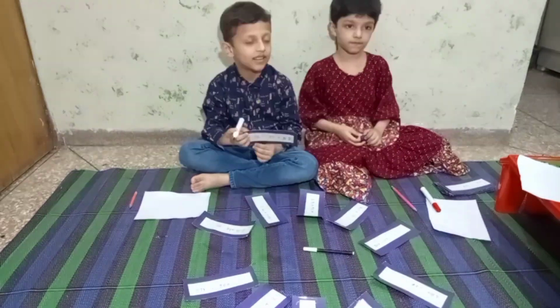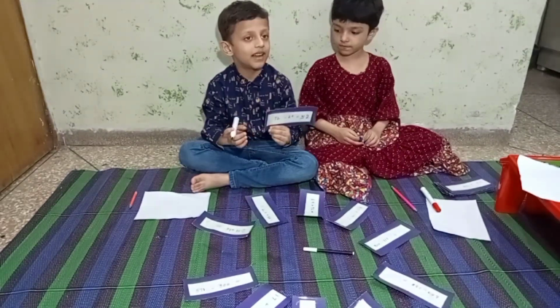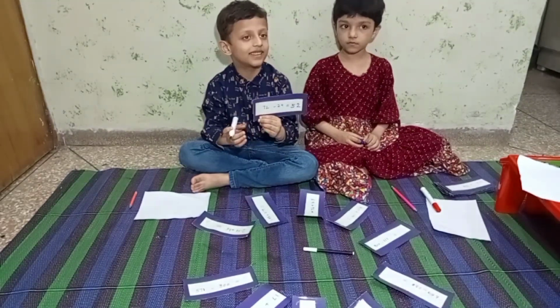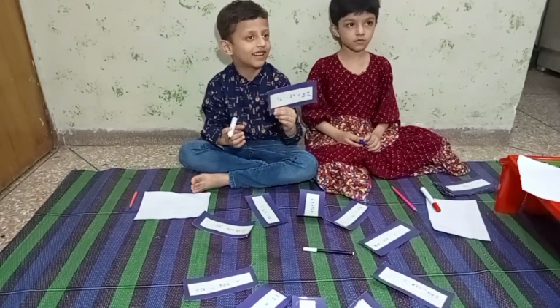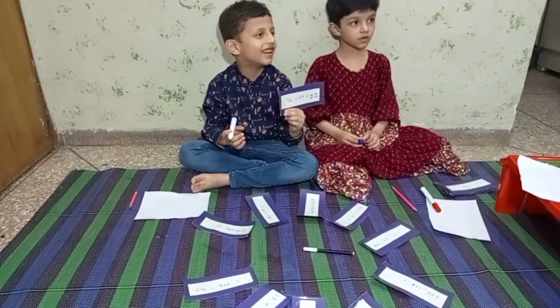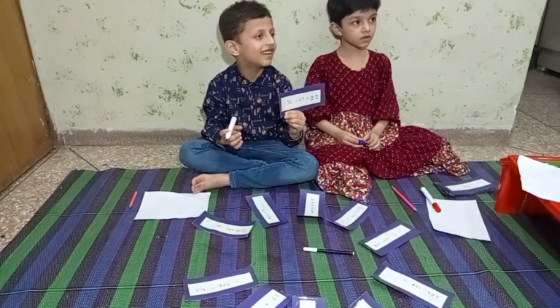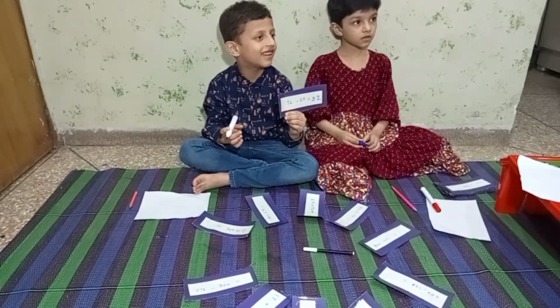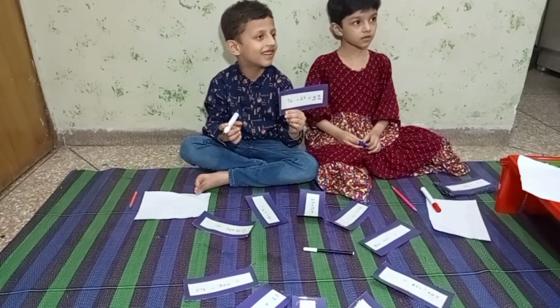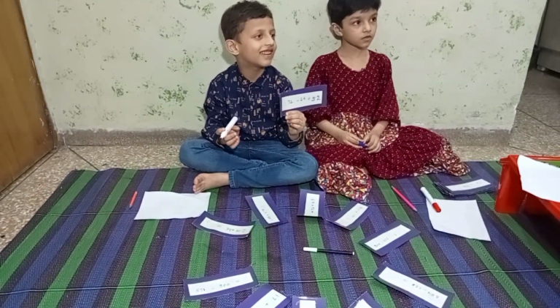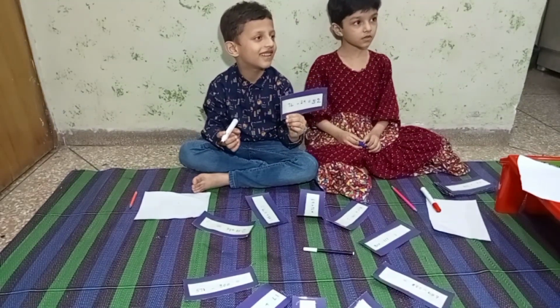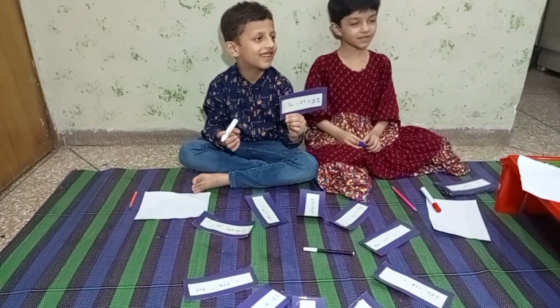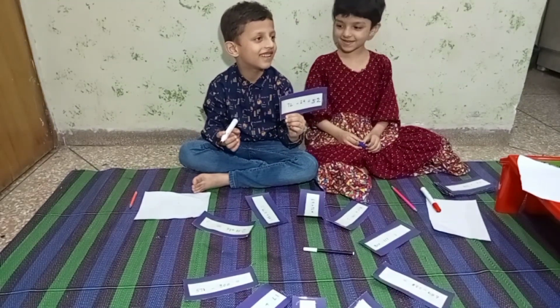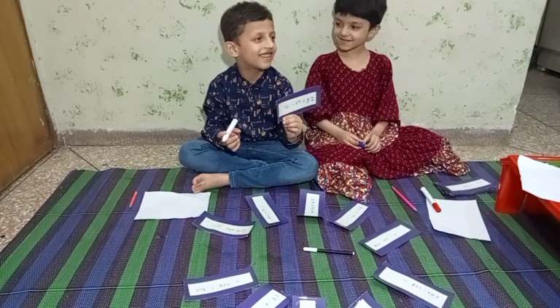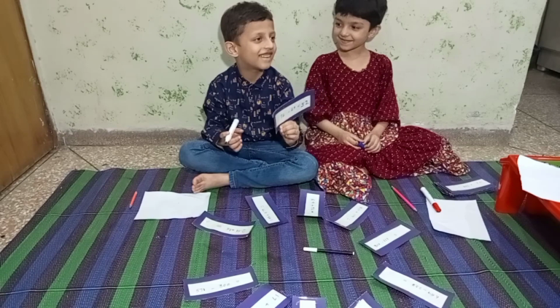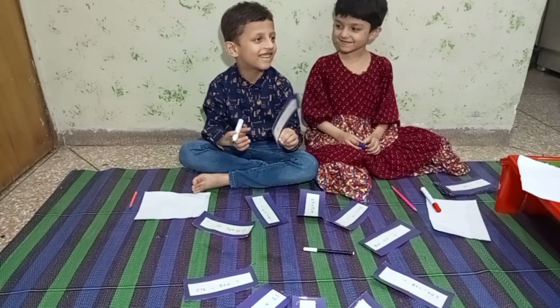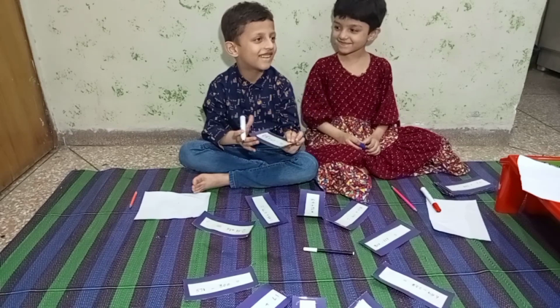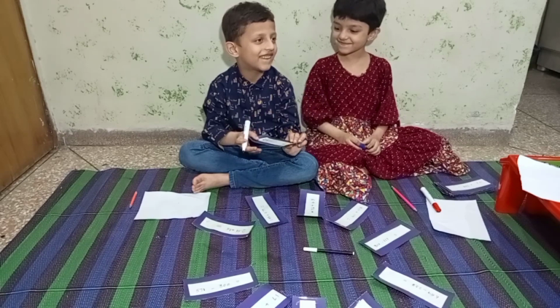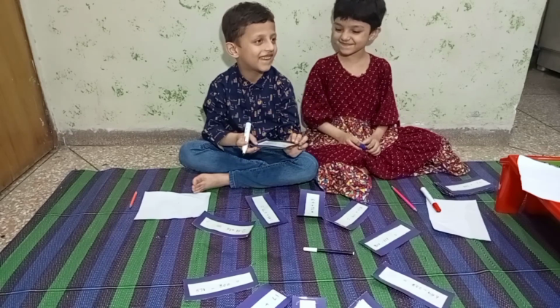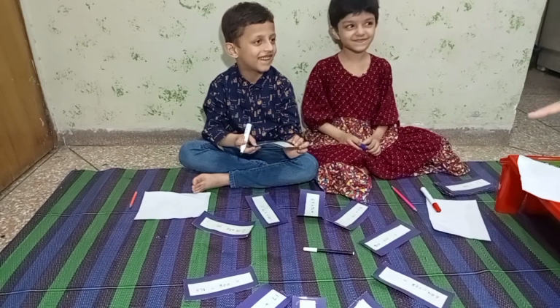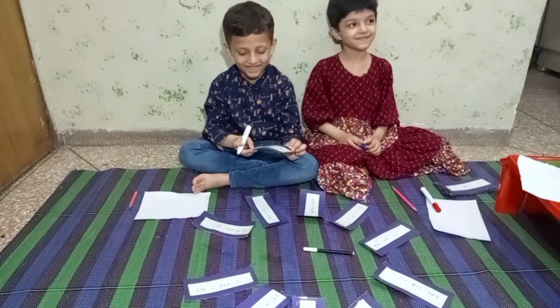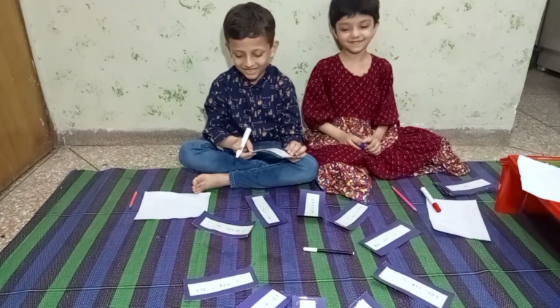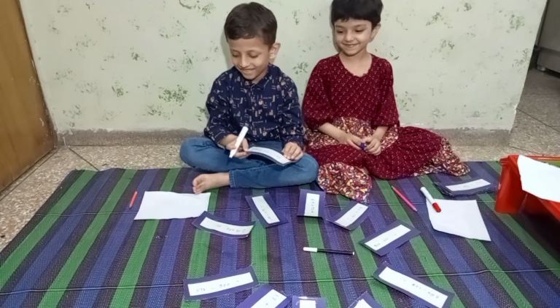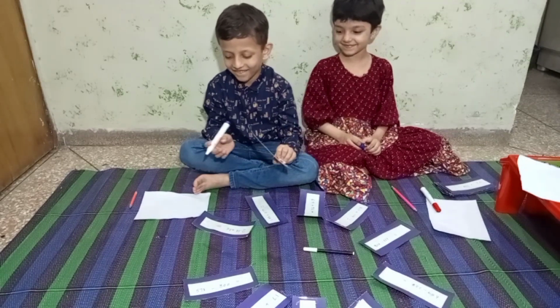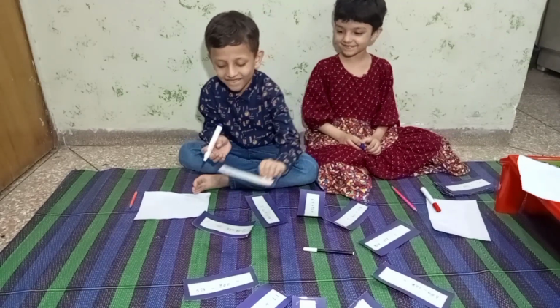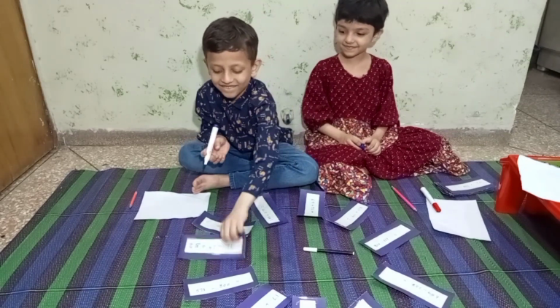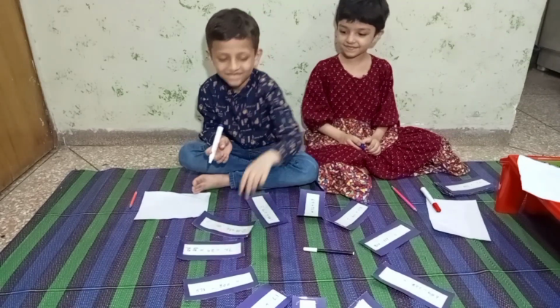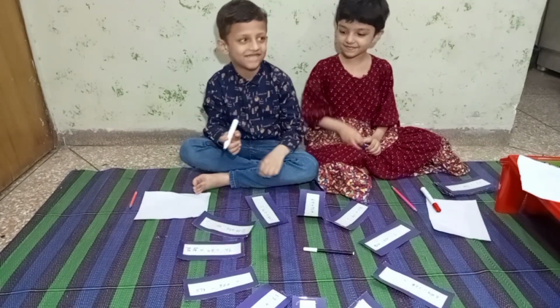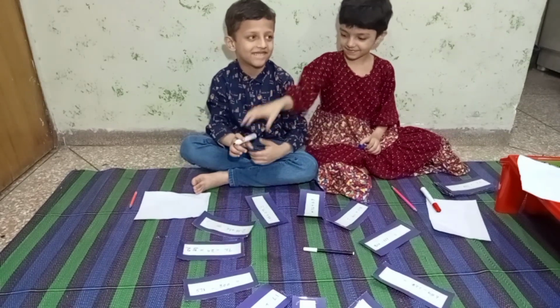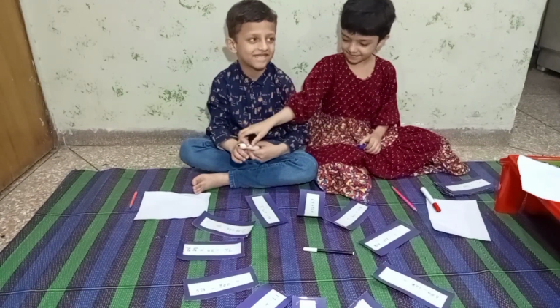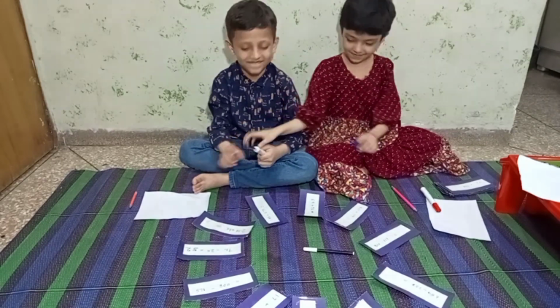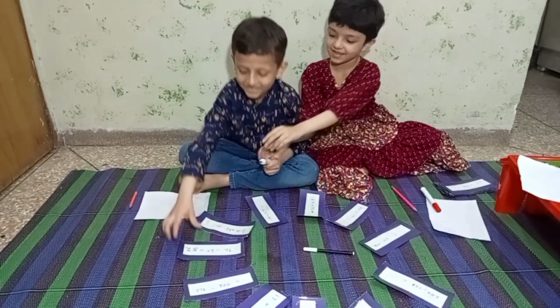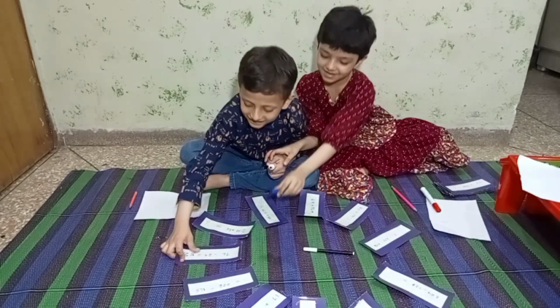I'm going to select a color. No — put it back. No, it's your turn.